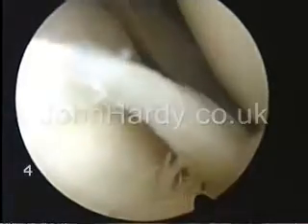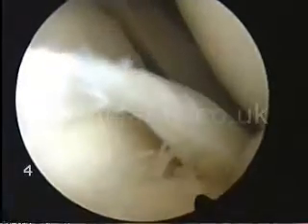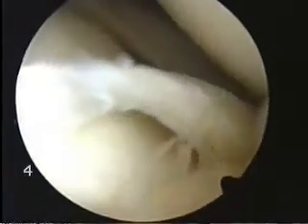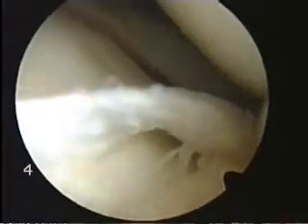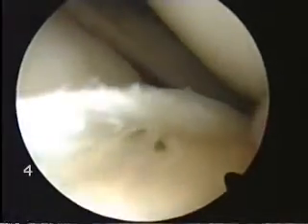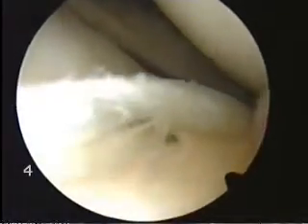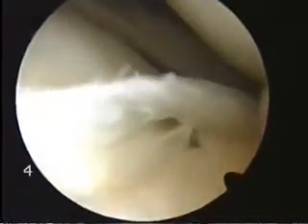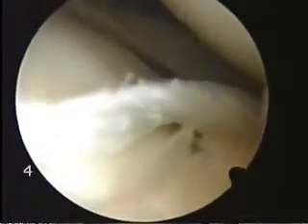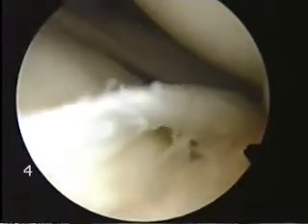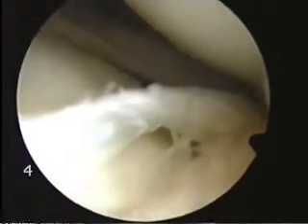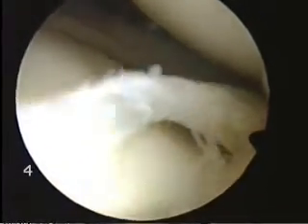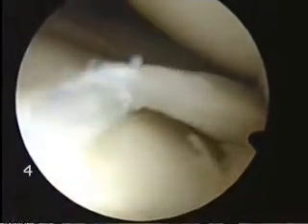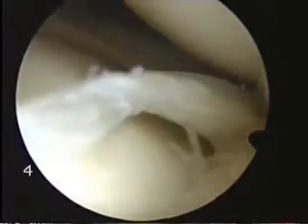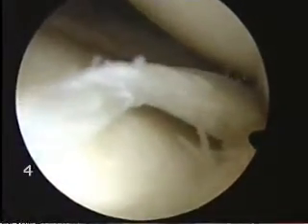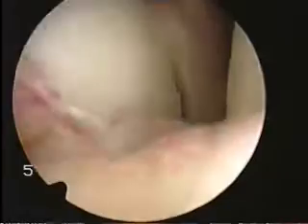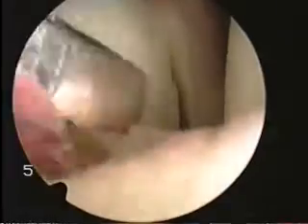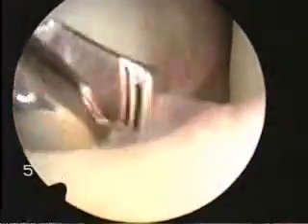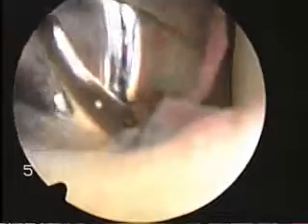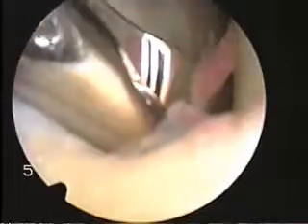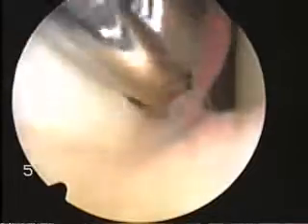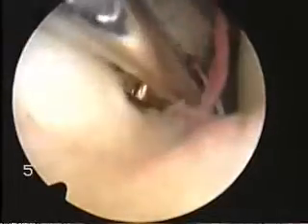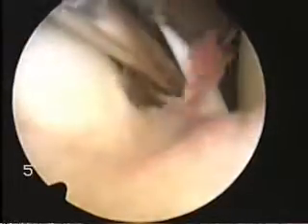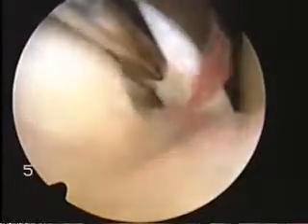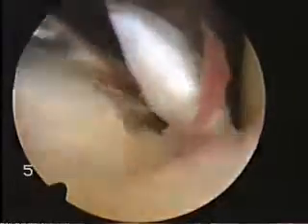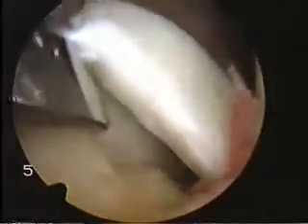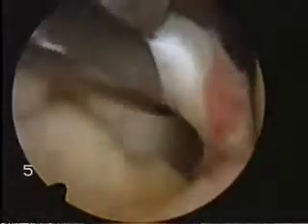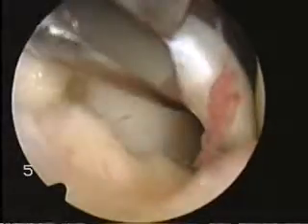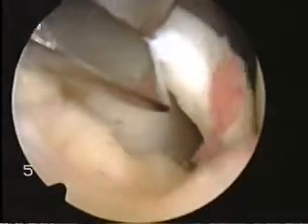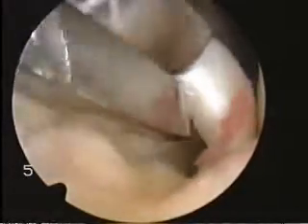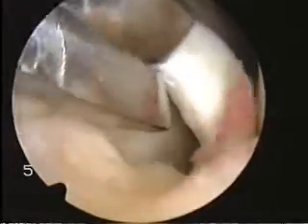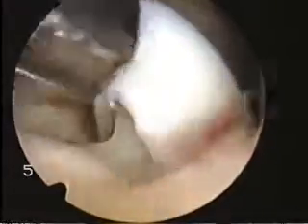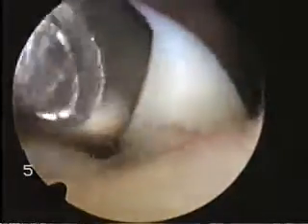This is one of your patients, John, who had instability of the knee, but also some pain. Because the MRI scan showed an ACL tear, but didn't show this meniscal tear, which we found when we looked in the knee.